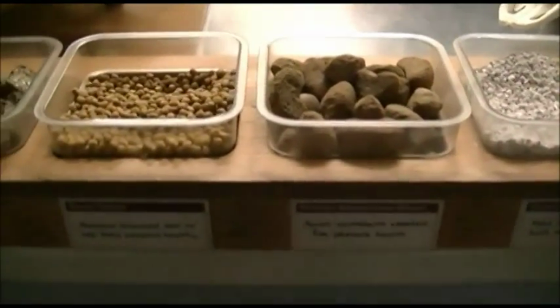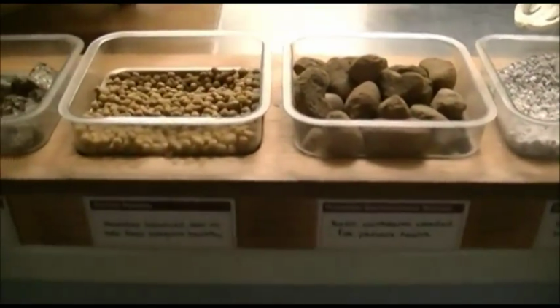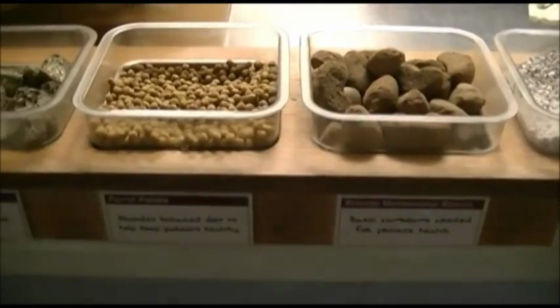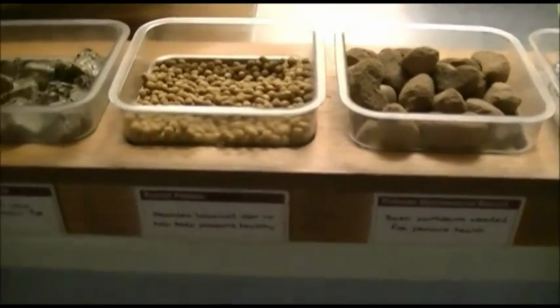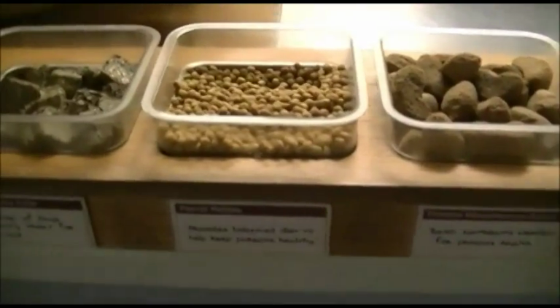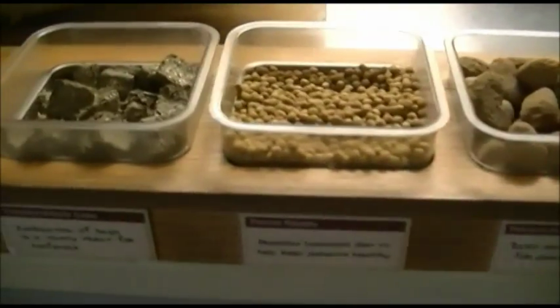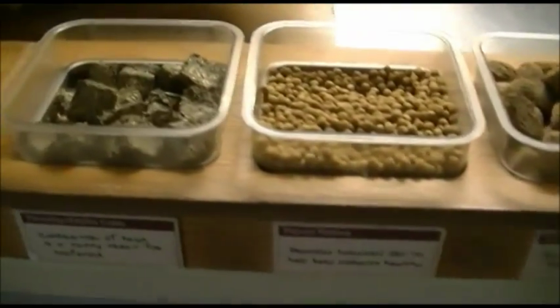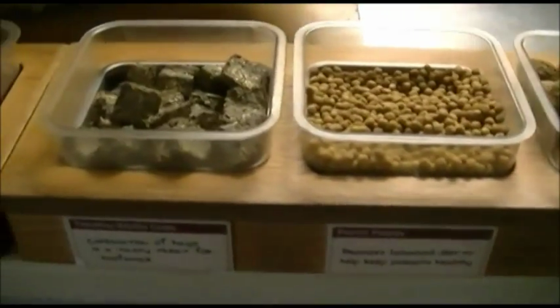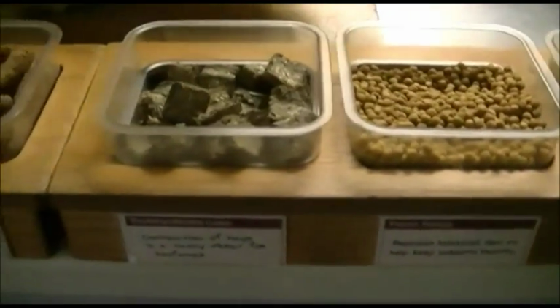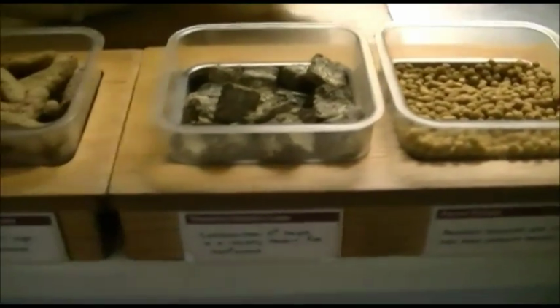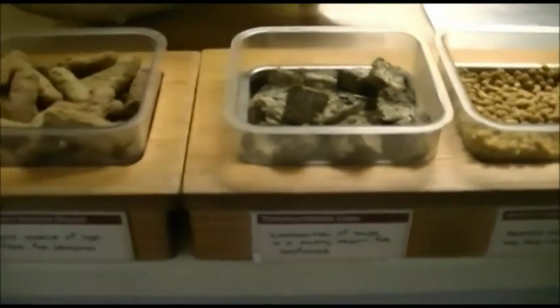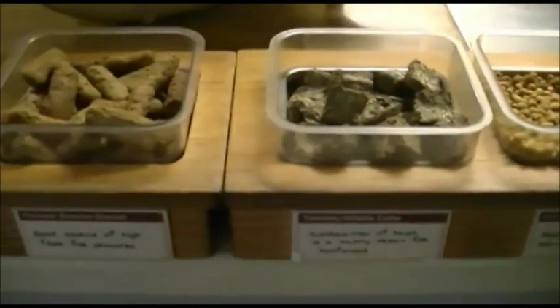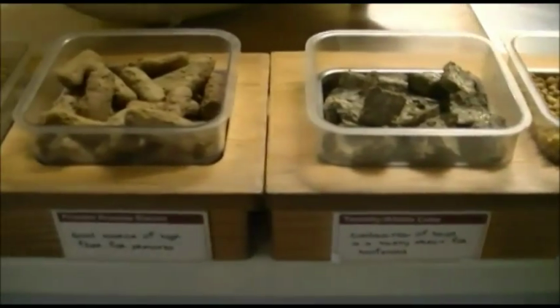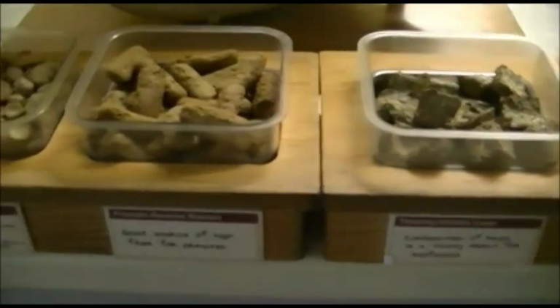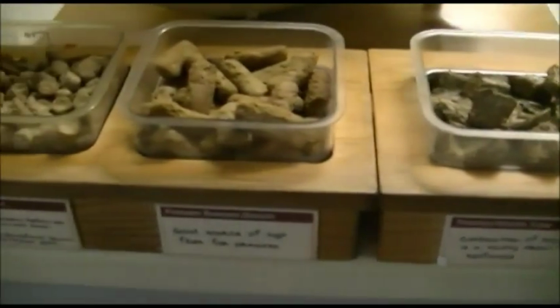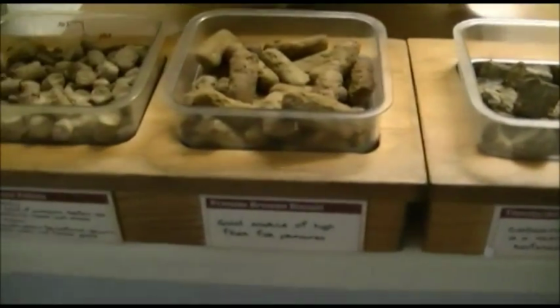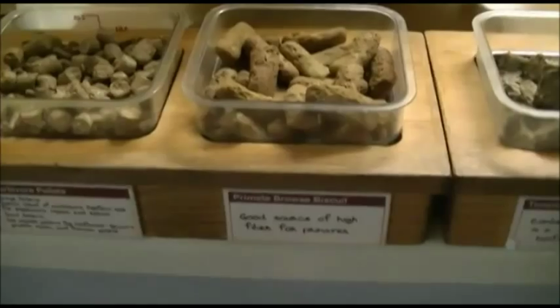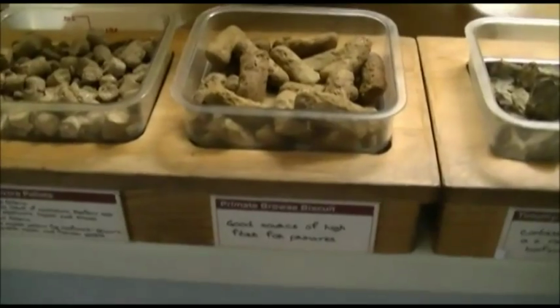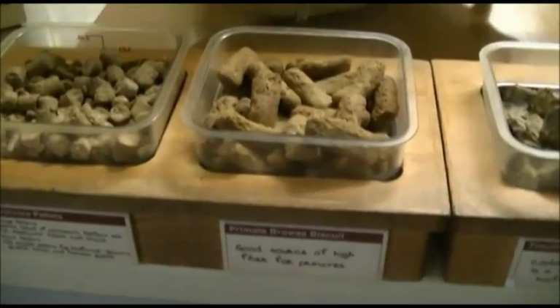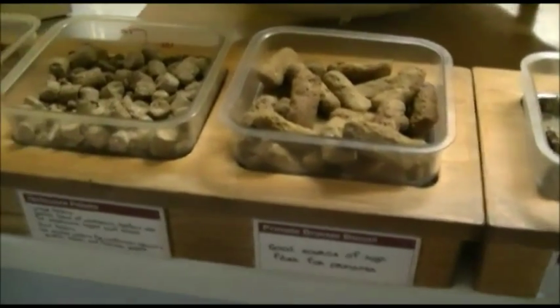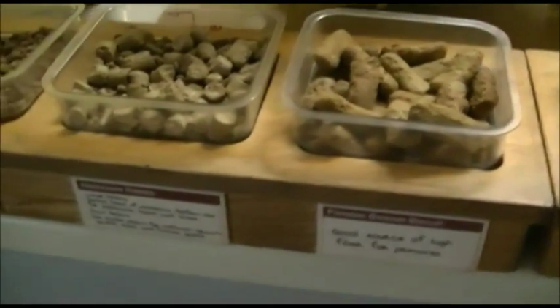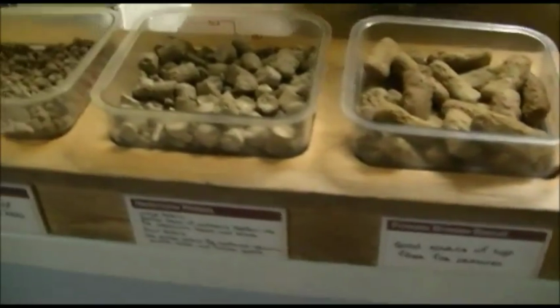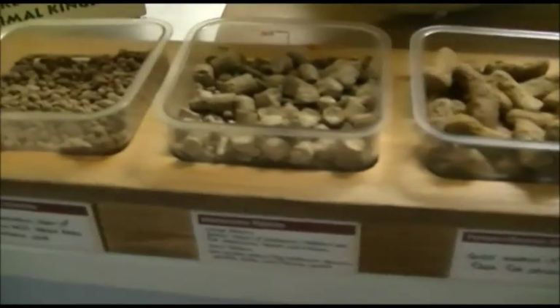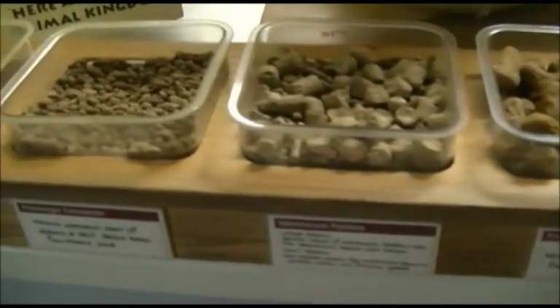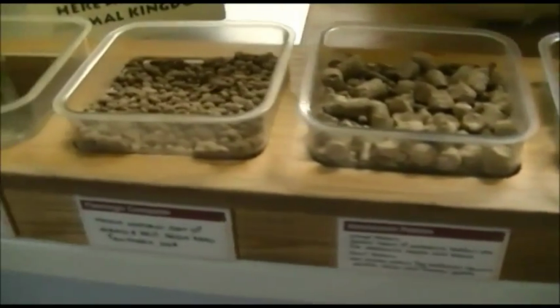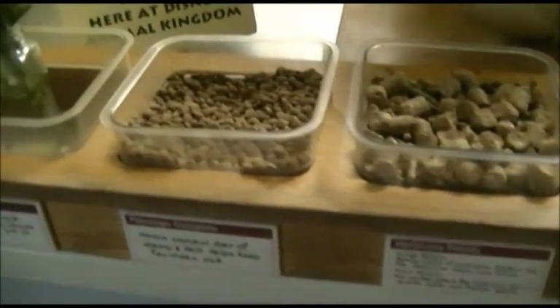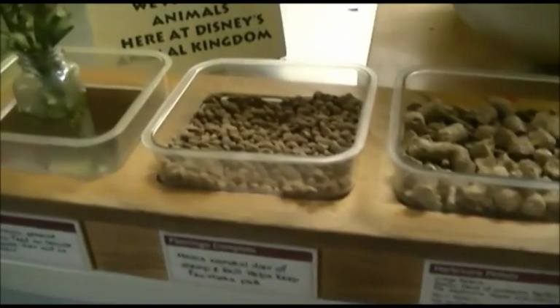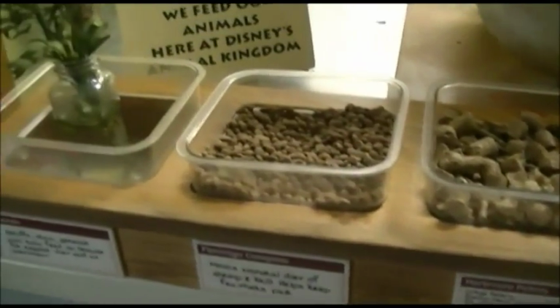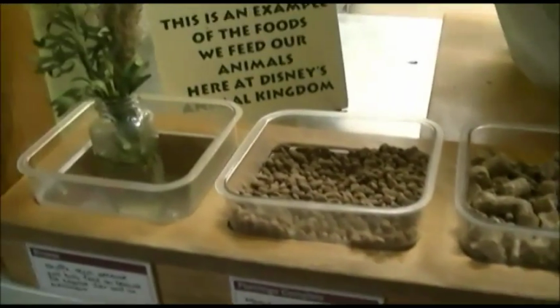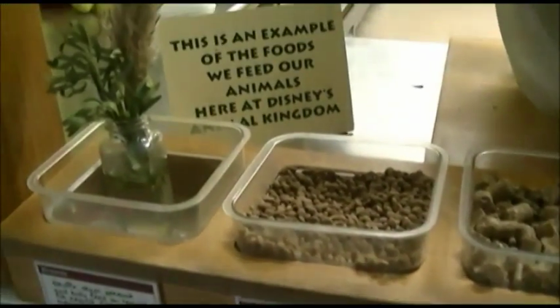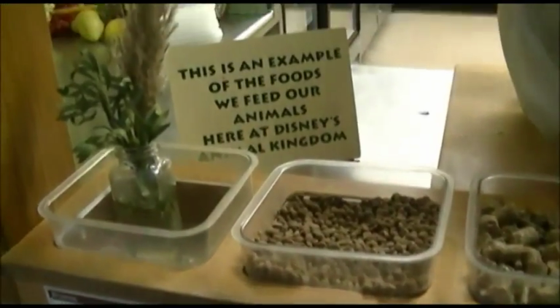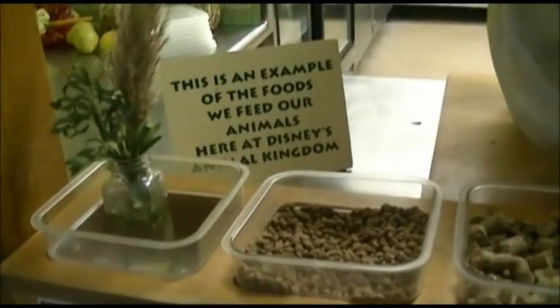These are all different types of snacks we feed our animals throughout the day. You can pick stuff up and smell it — just don't eat it, it's been handled a bit. Much more tastier things out in the park.